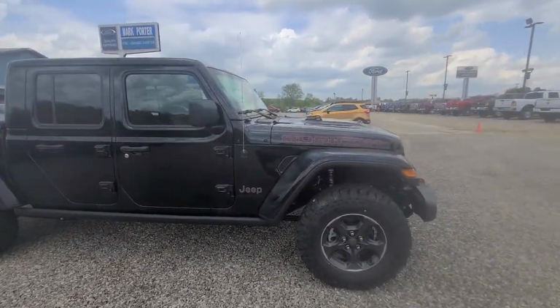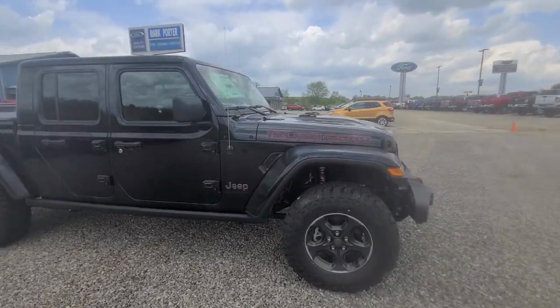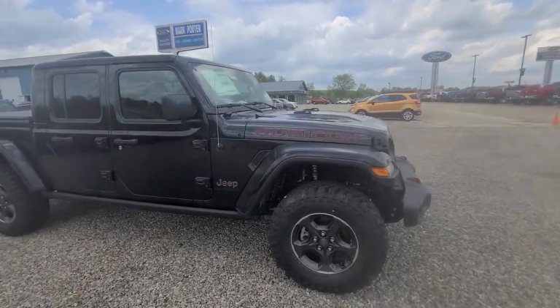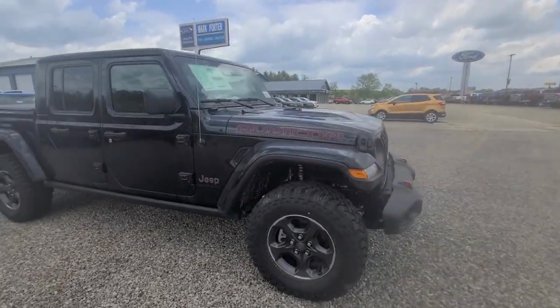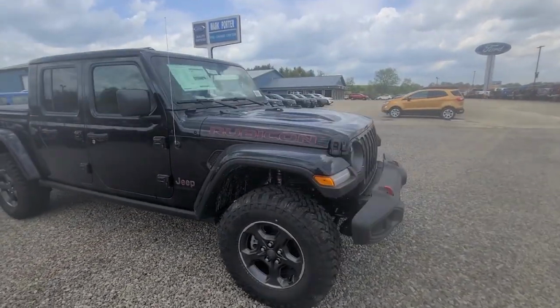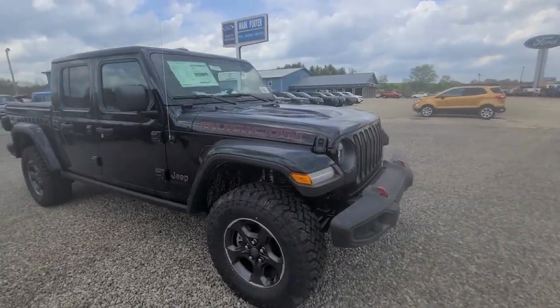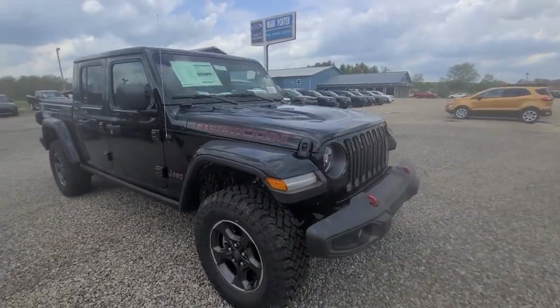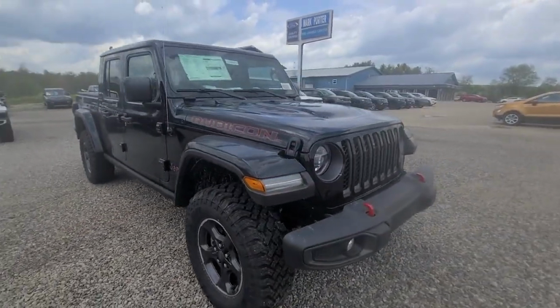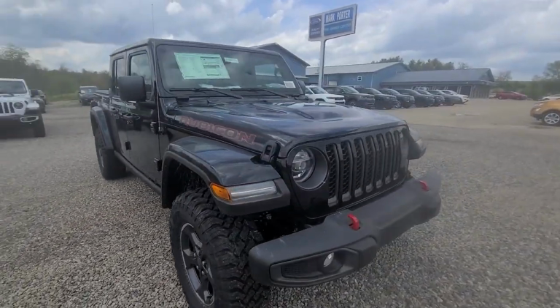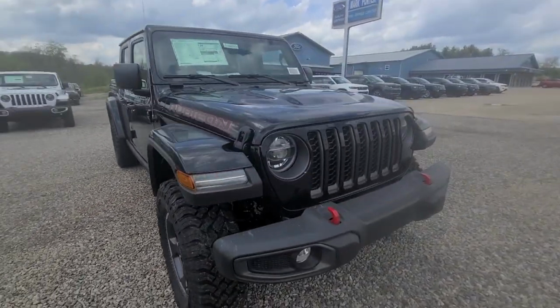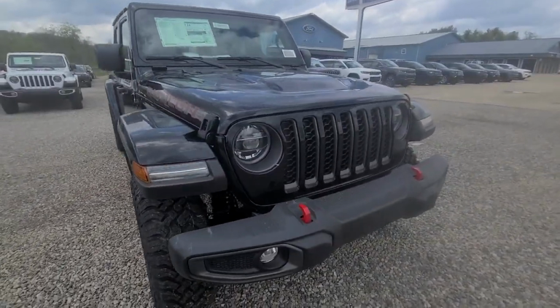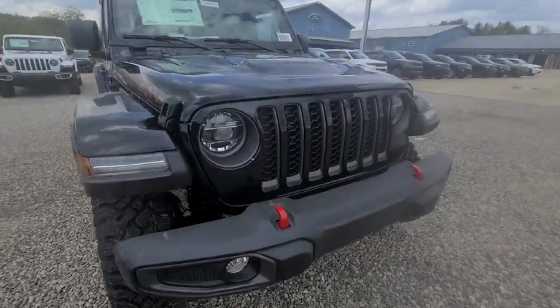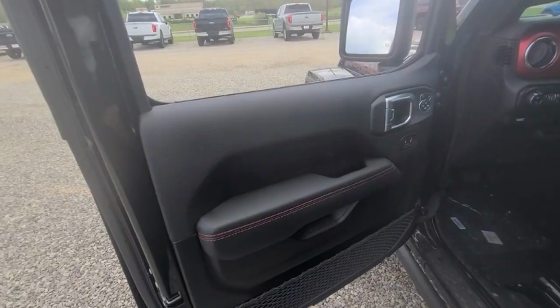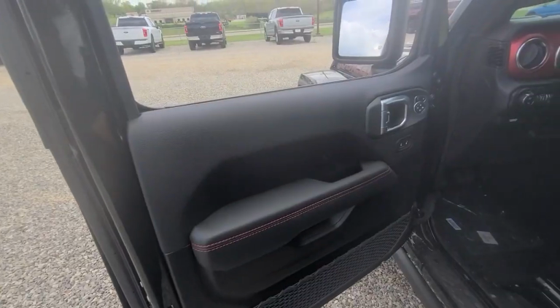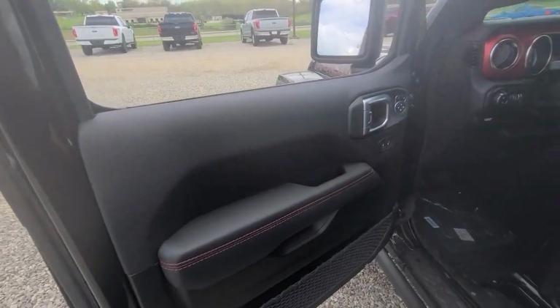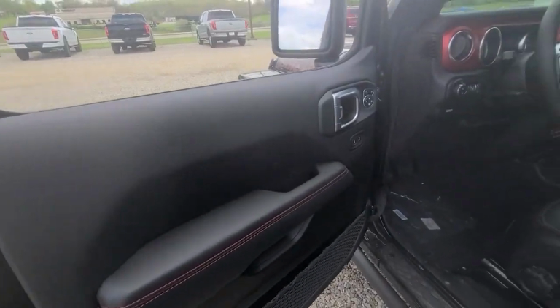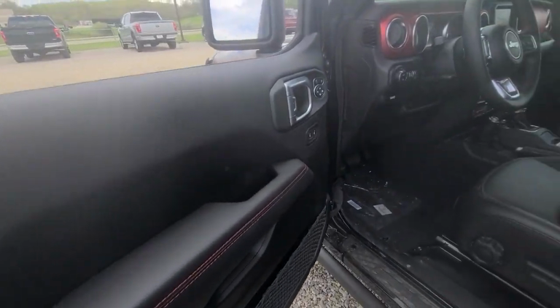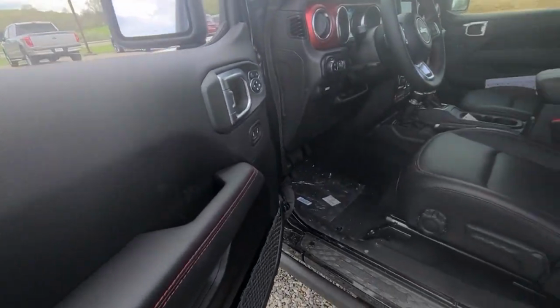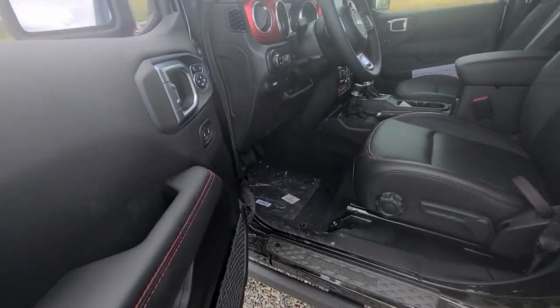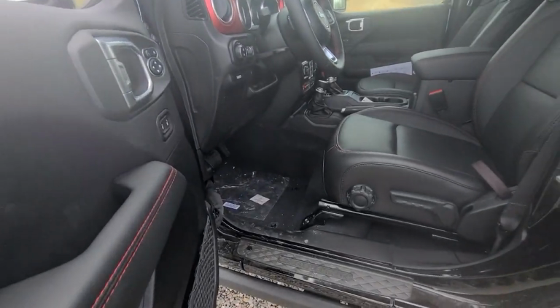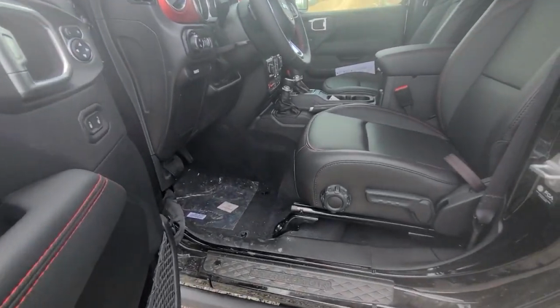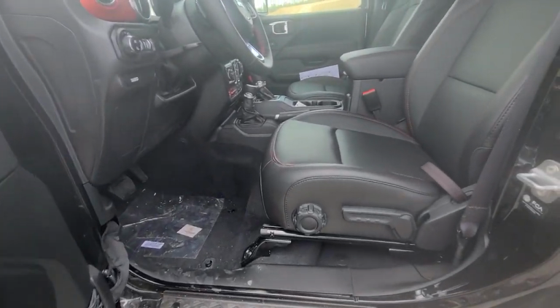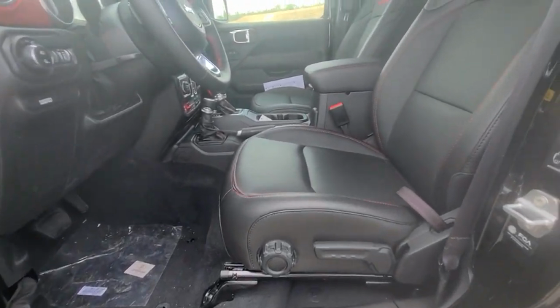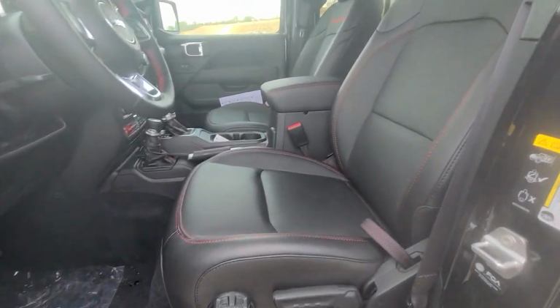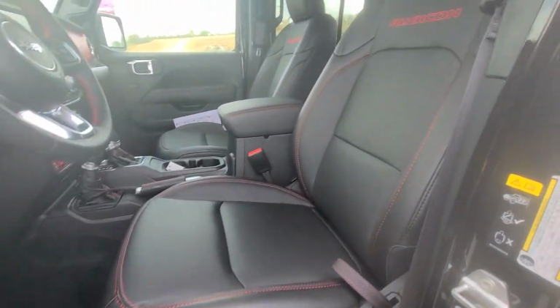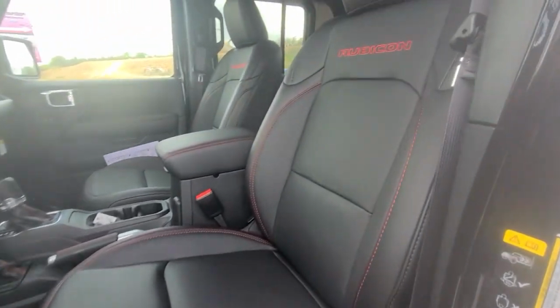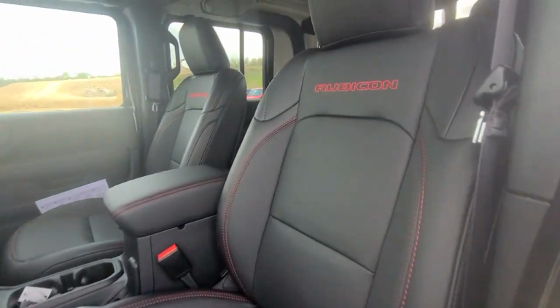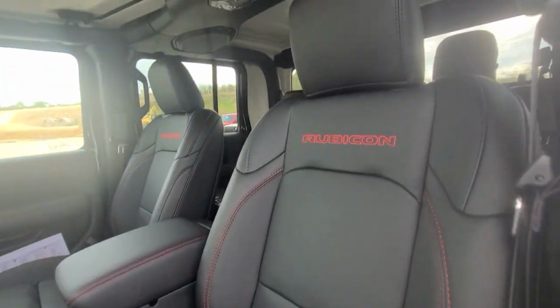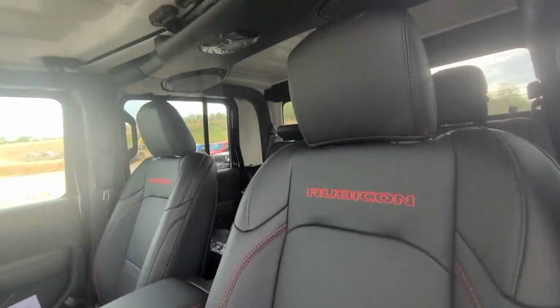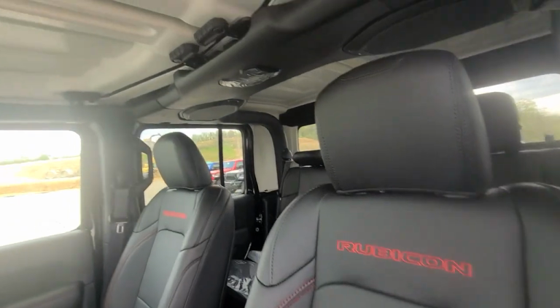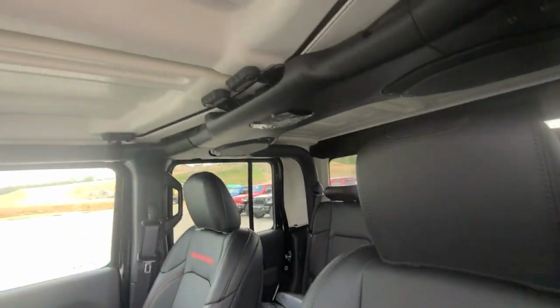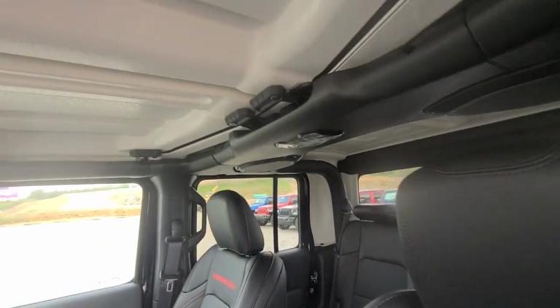The following are some of this vehicle's highlighted options: navigation system, keyless entry, remote engine start, backup camera, fog lamps.